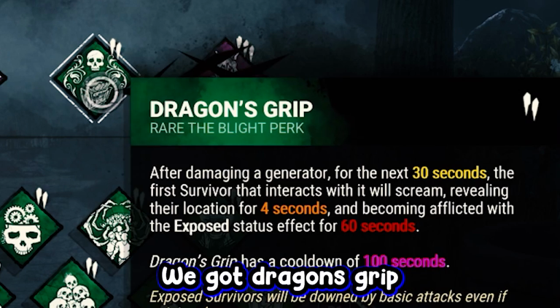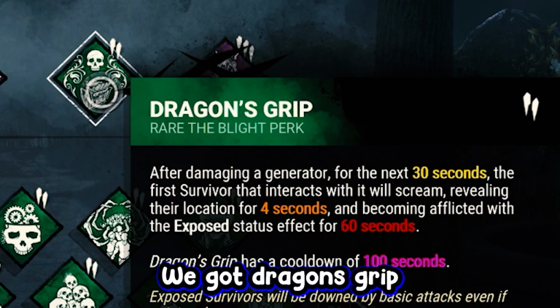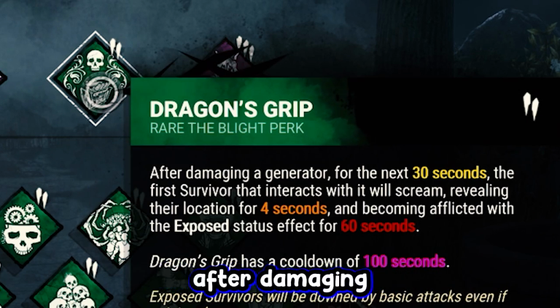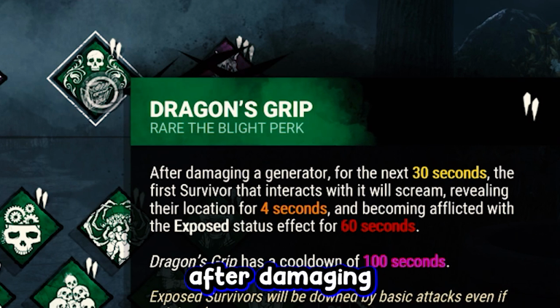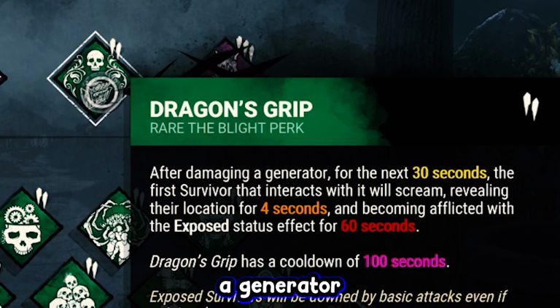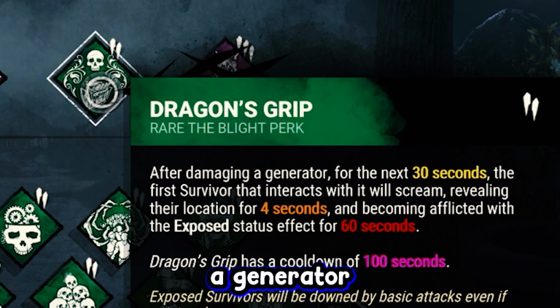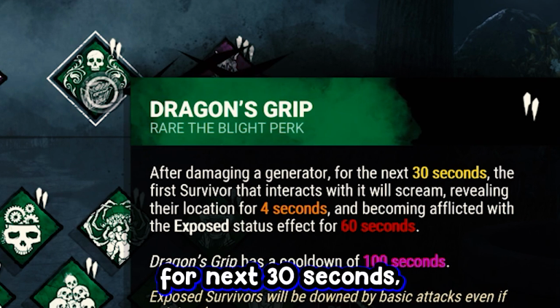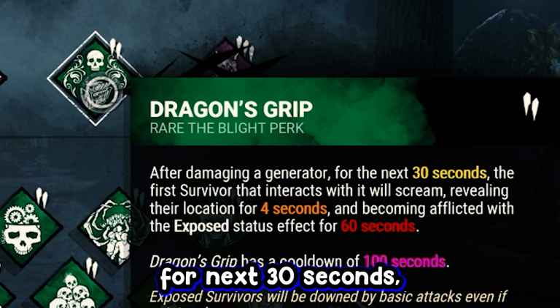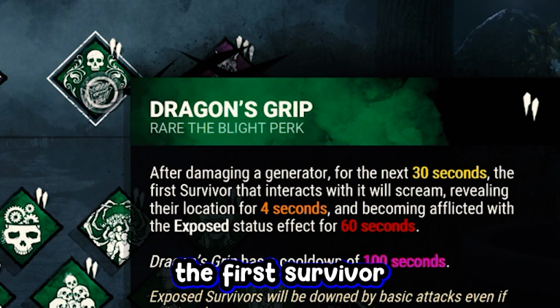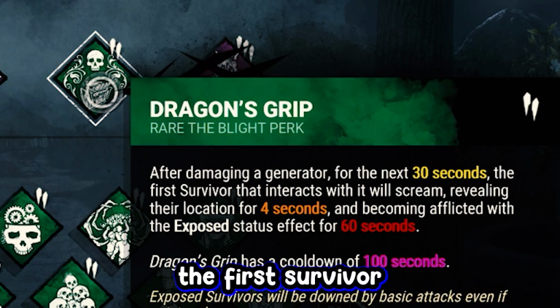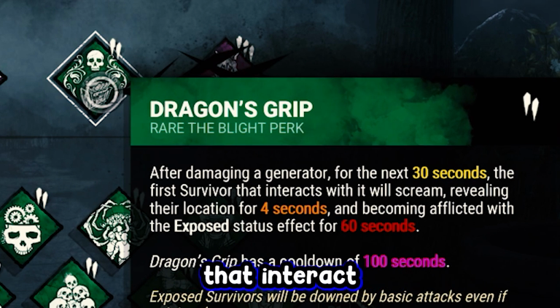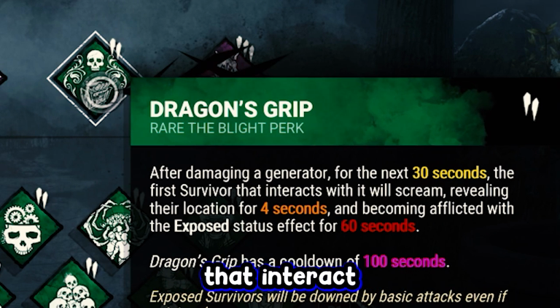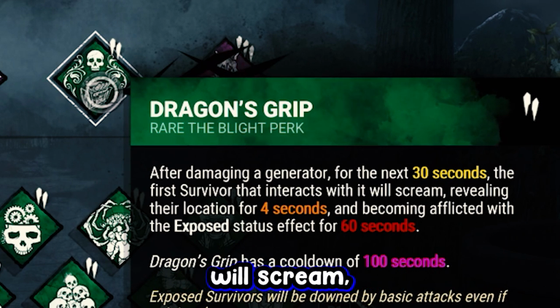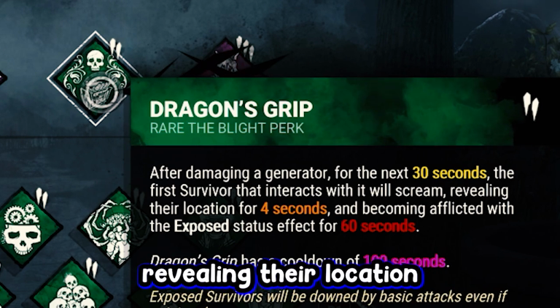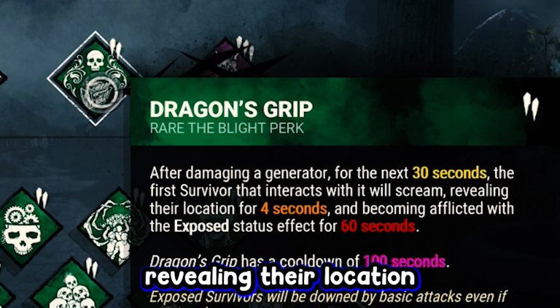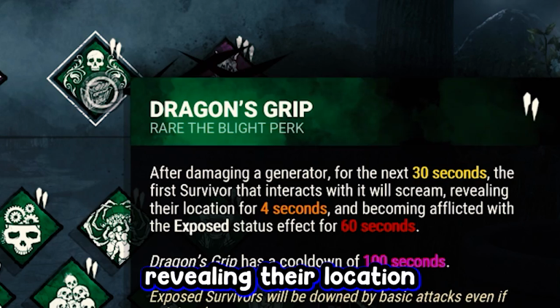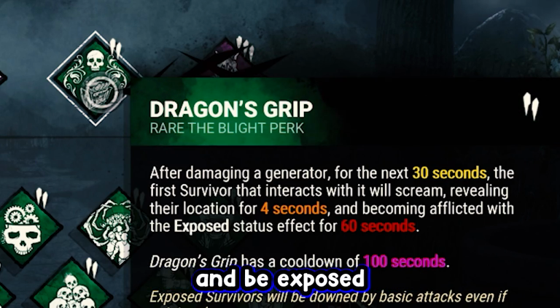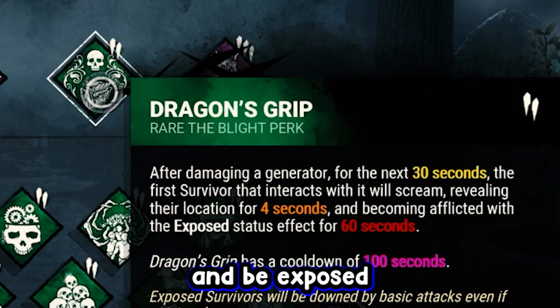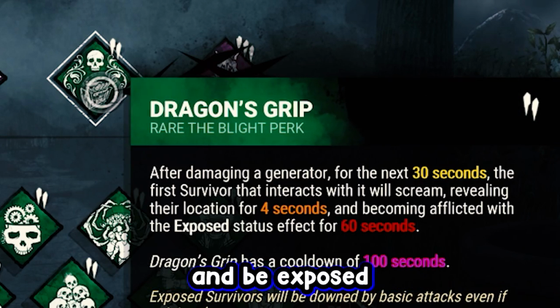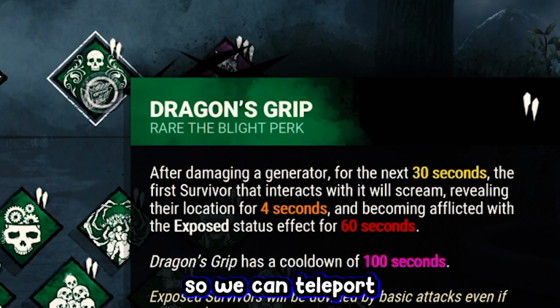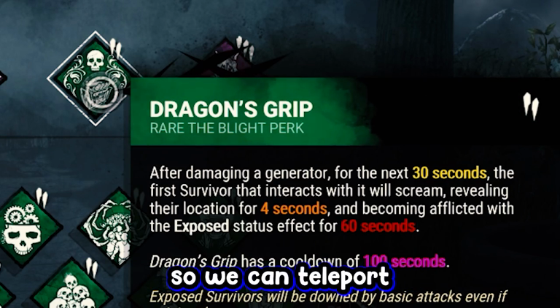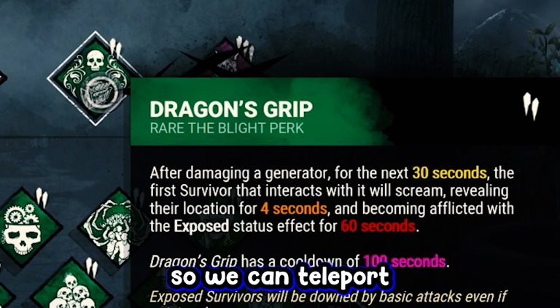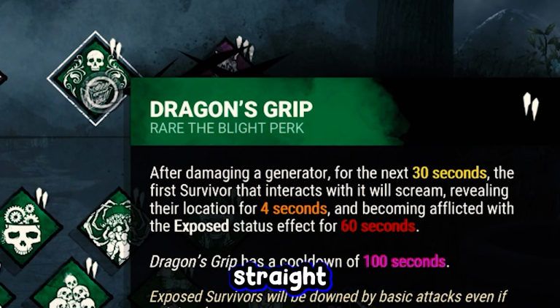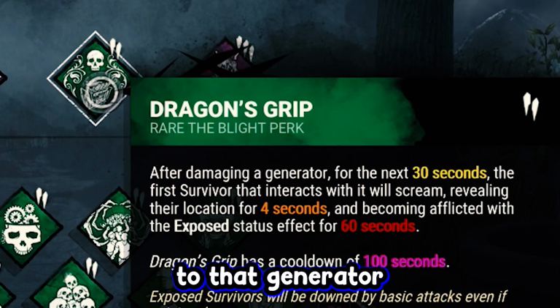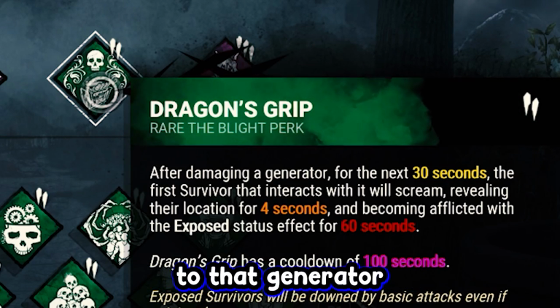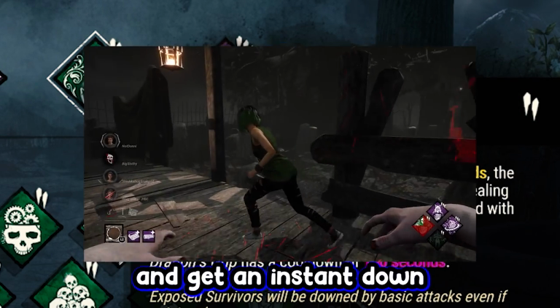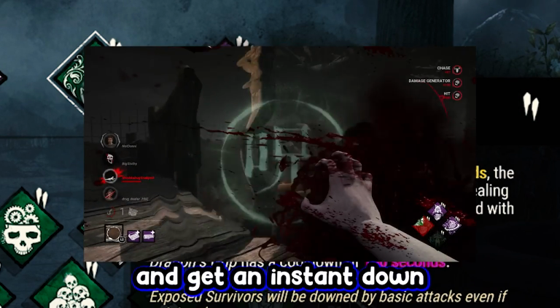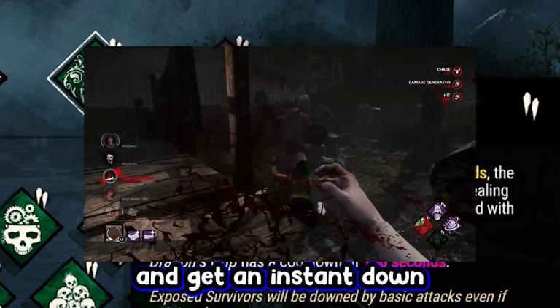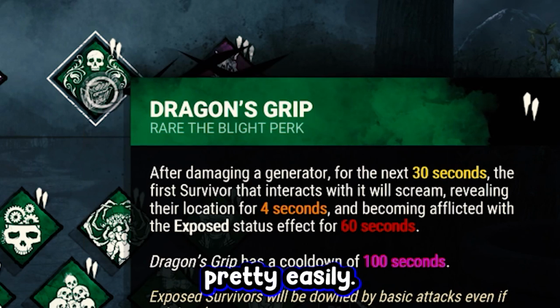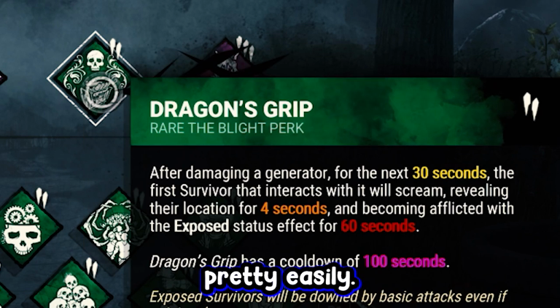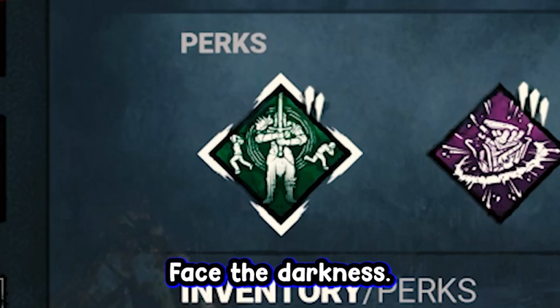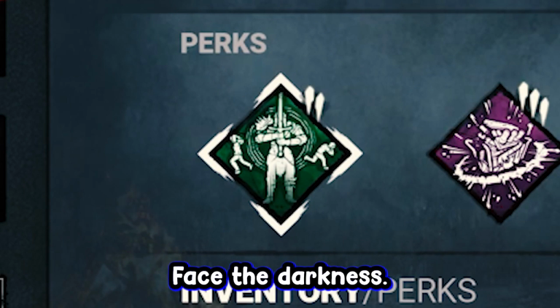We got Dragon's Grip. After damaging a generator for the next 30 seconds, the first survivor that interacts will scream, revealing their location, and be exposed. So we can teleport straight to that generator and get an instant down pretty easily.